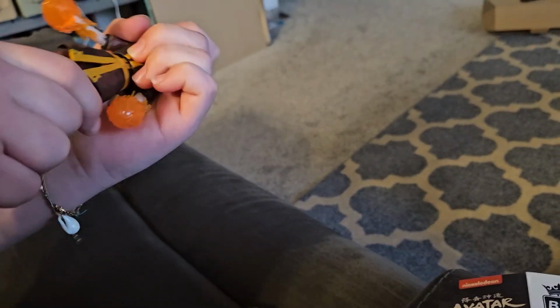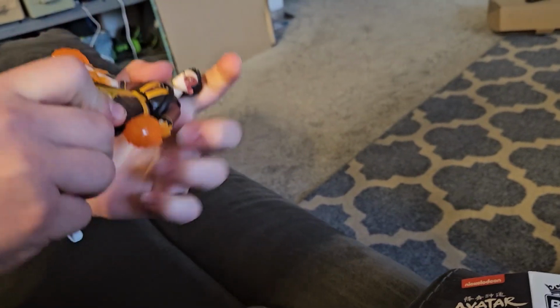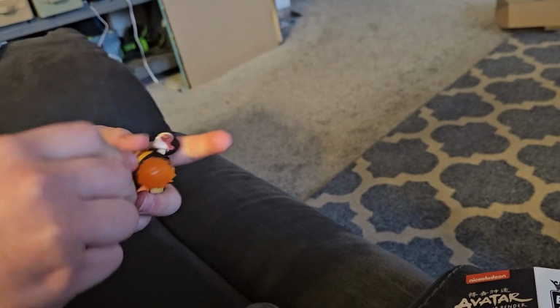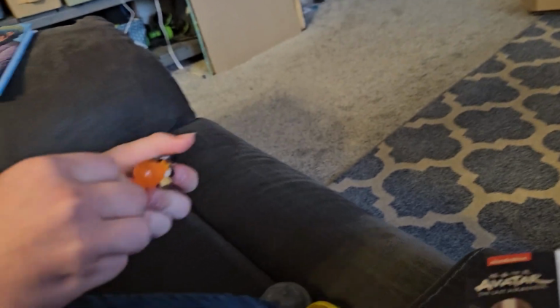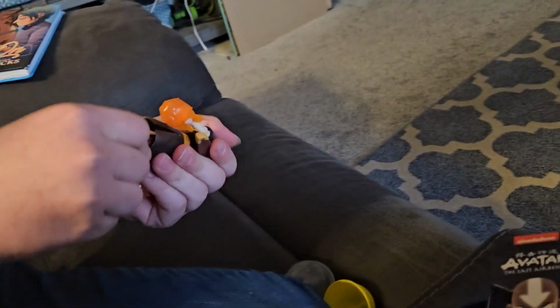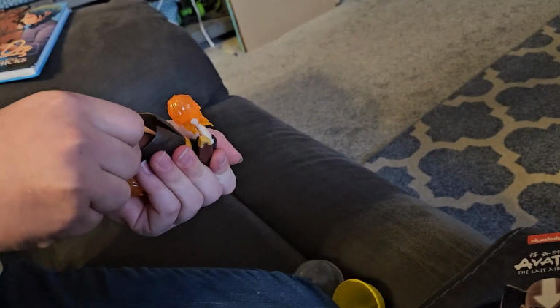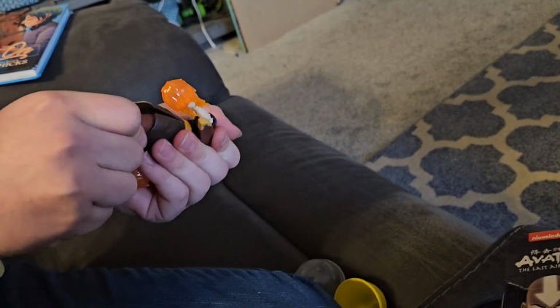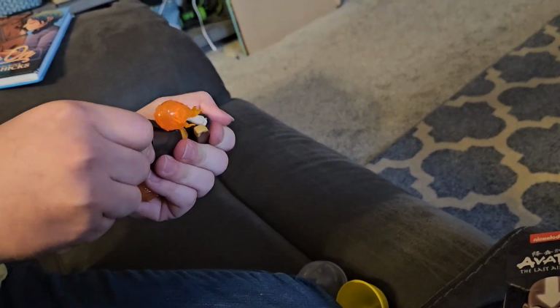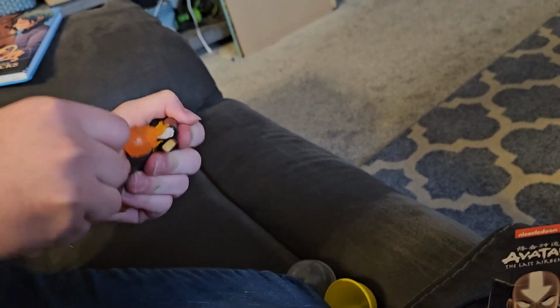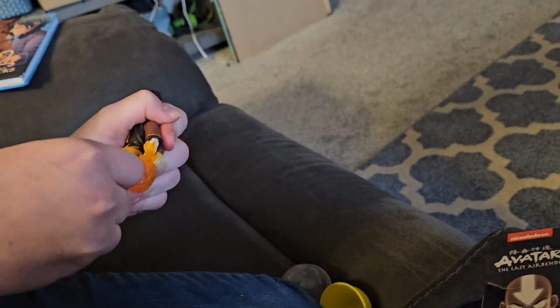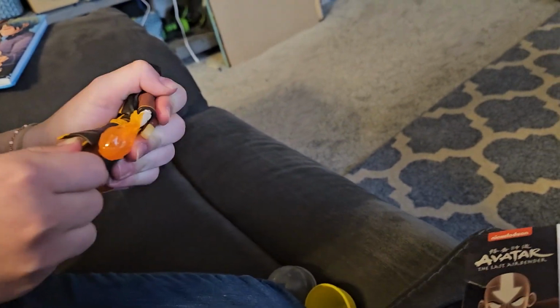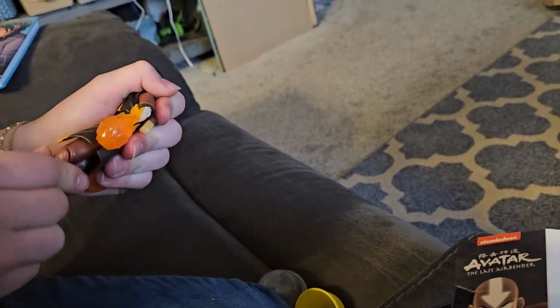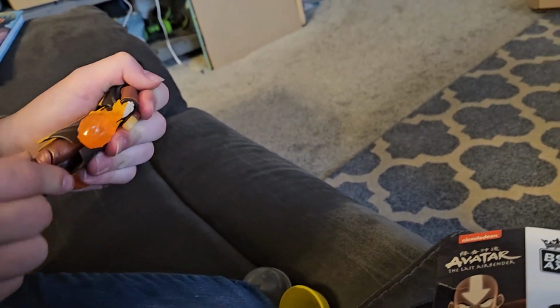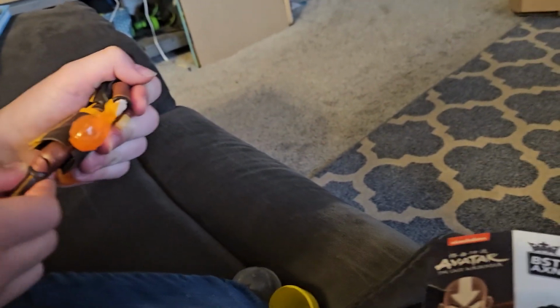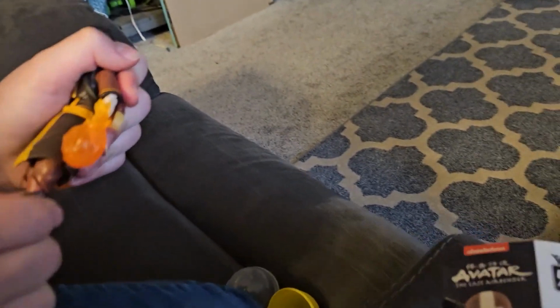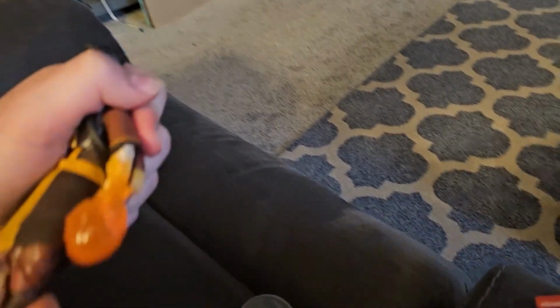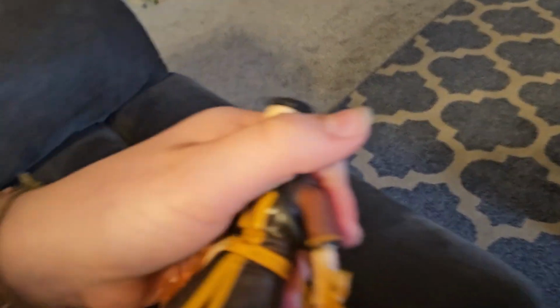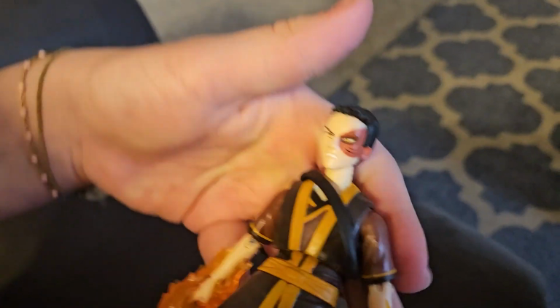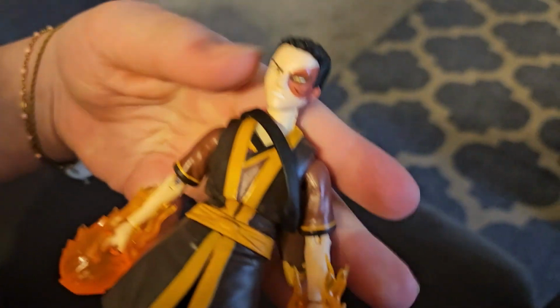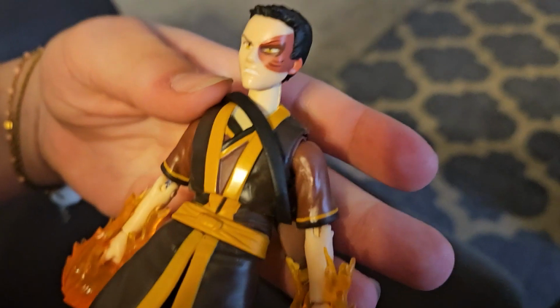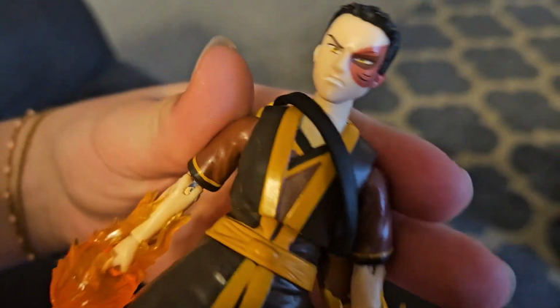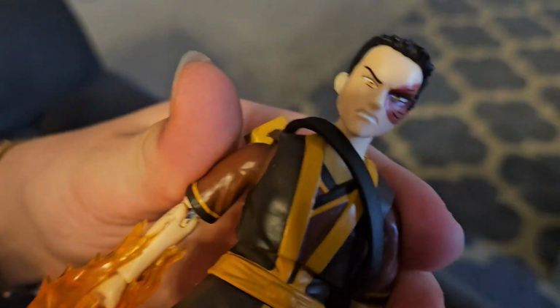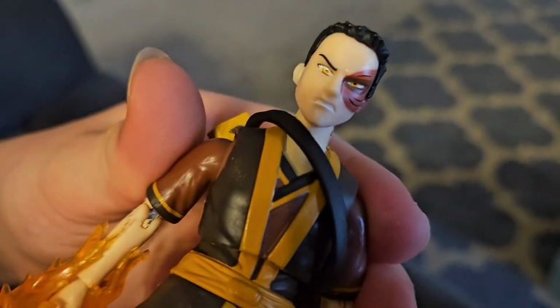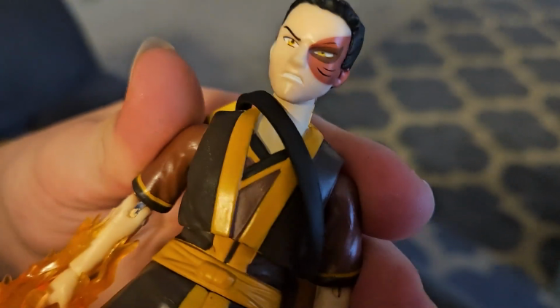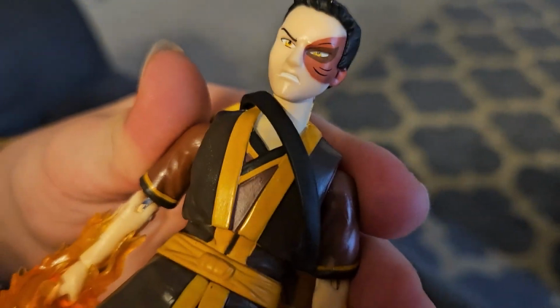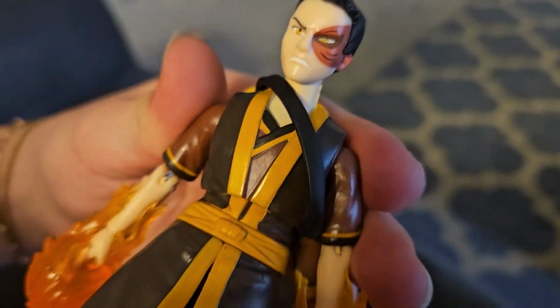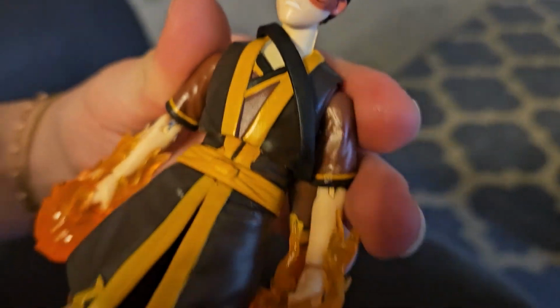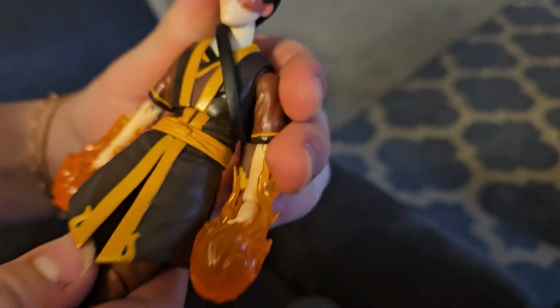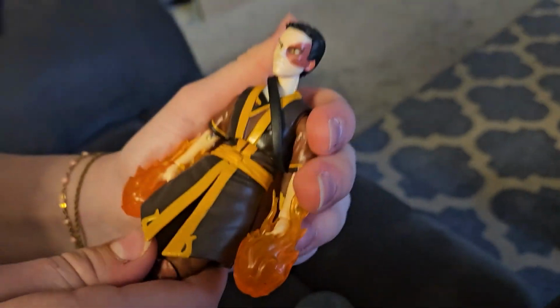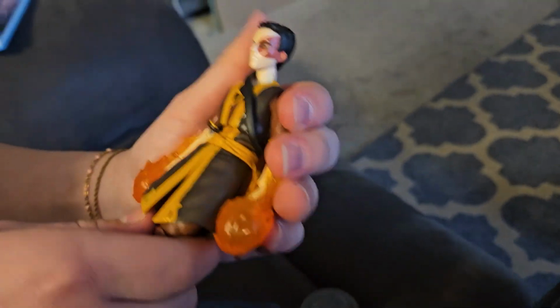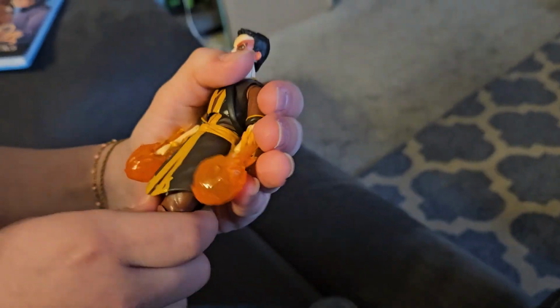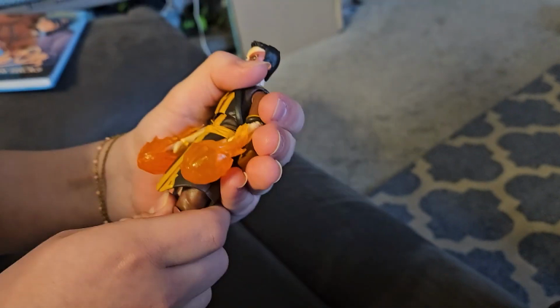So fully customizable and high quality. I mean, you don't really see action figures like this anymore, but it's a good quality action figure. It's awesome.